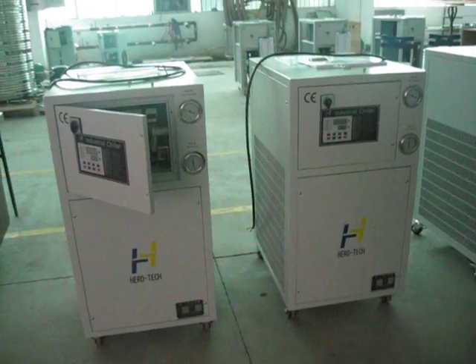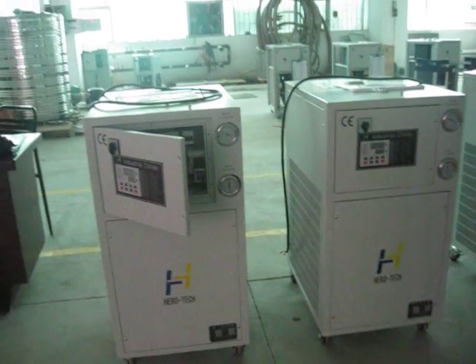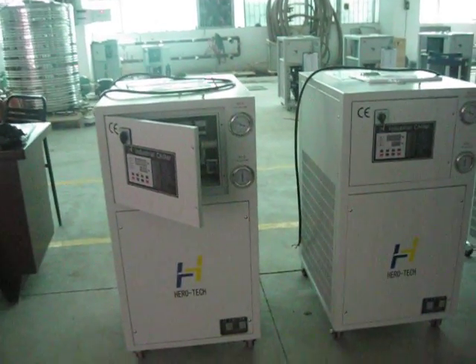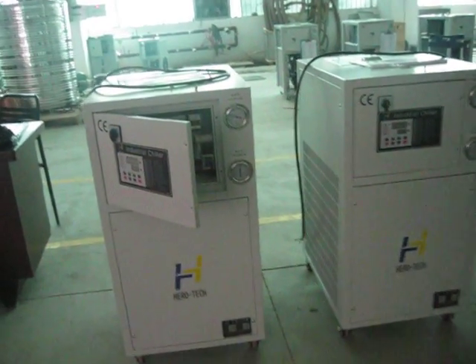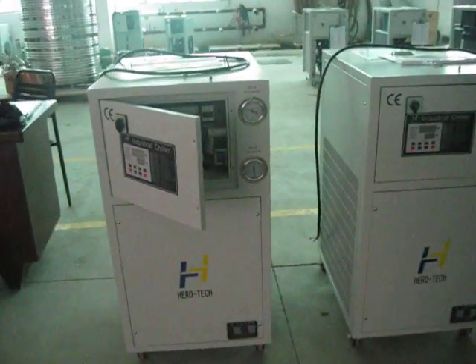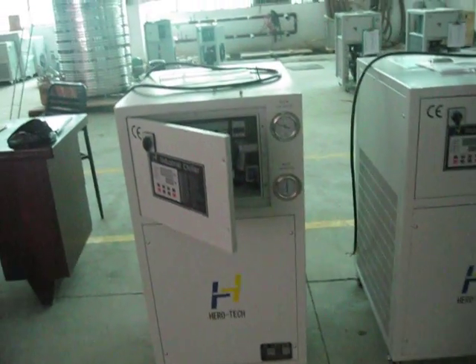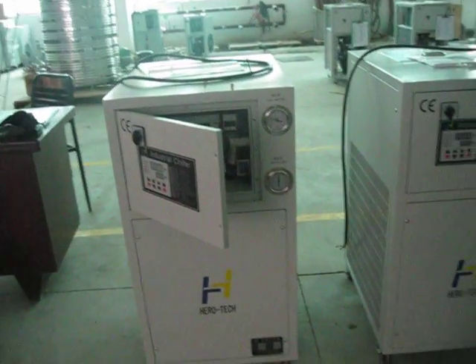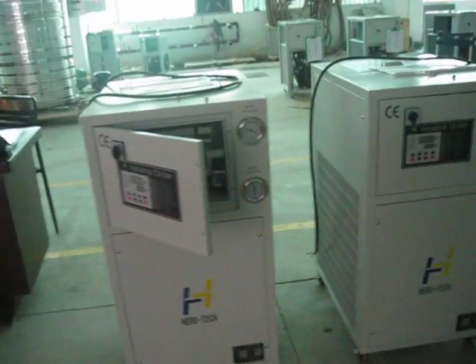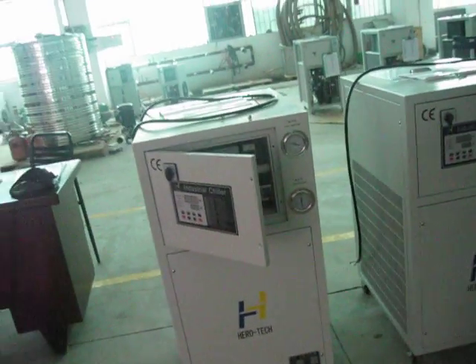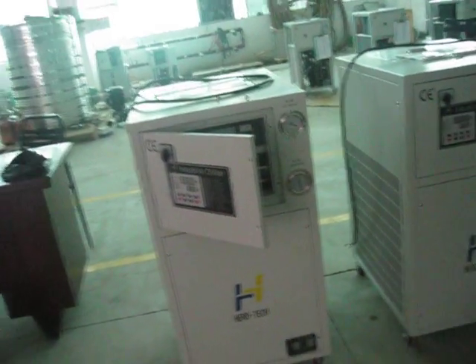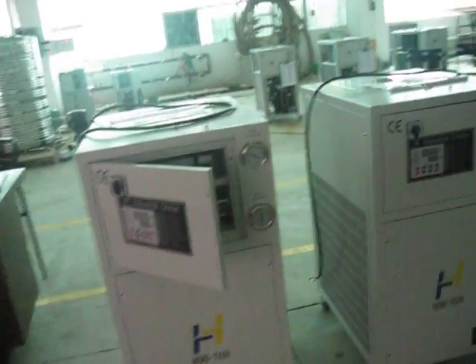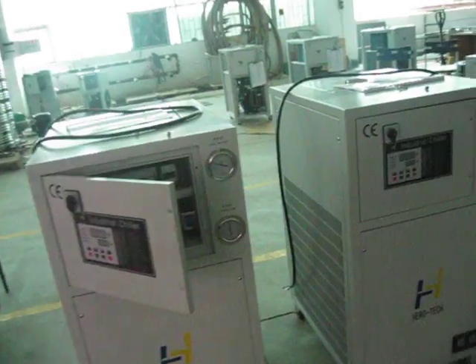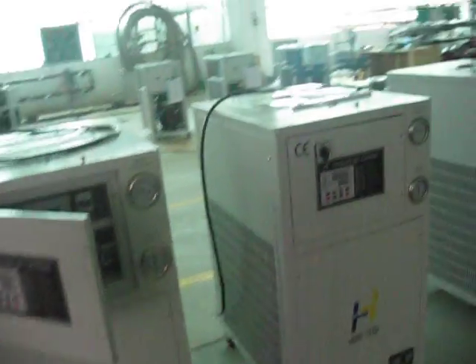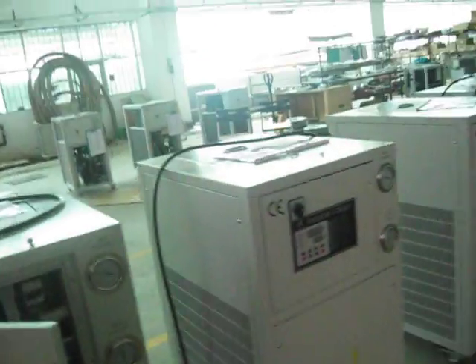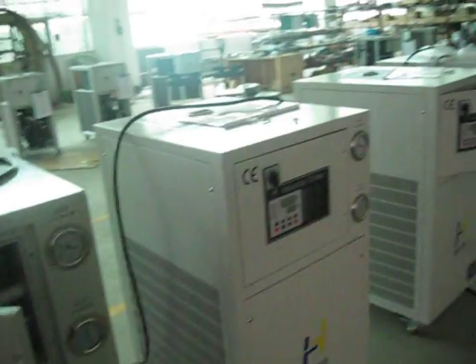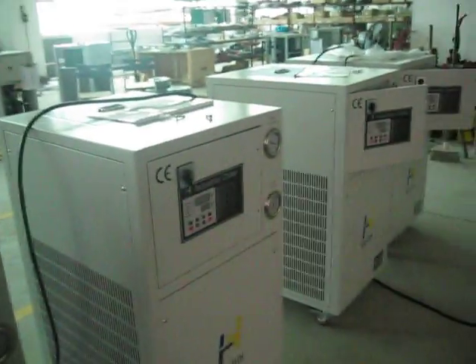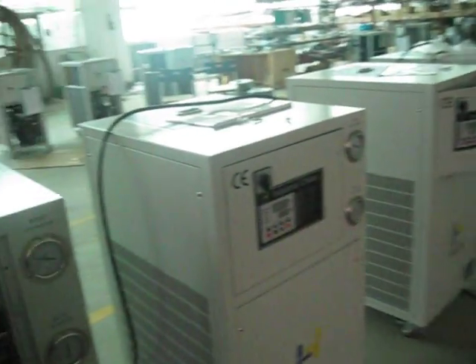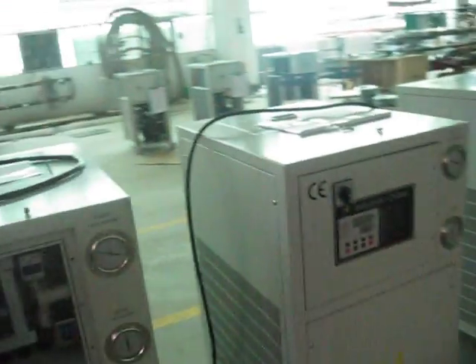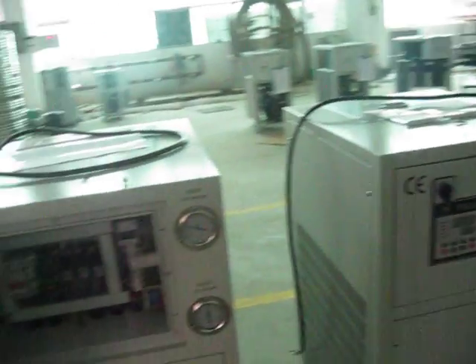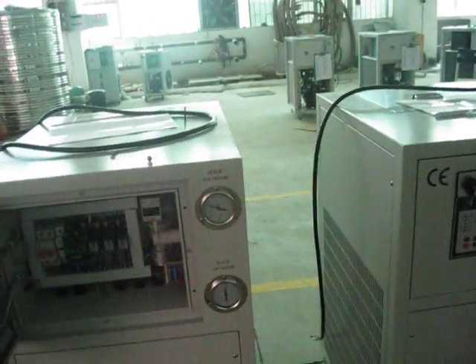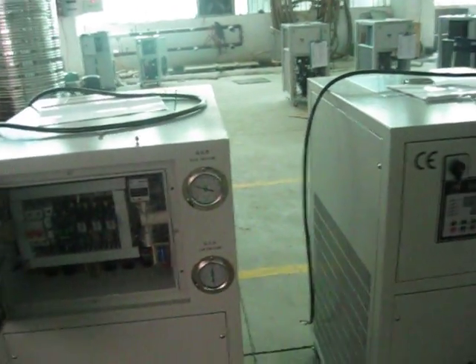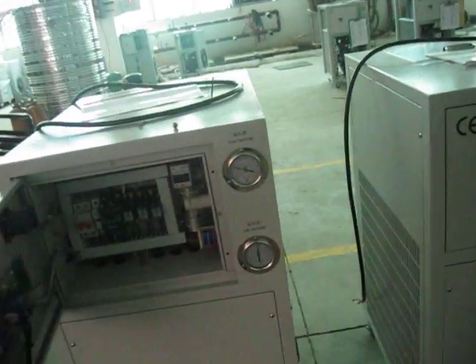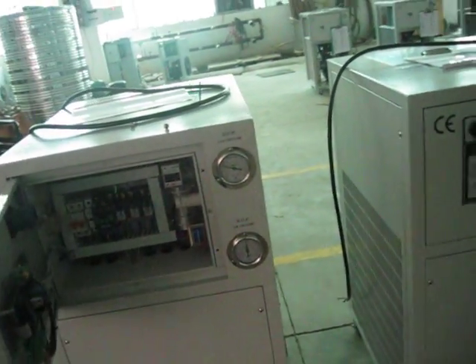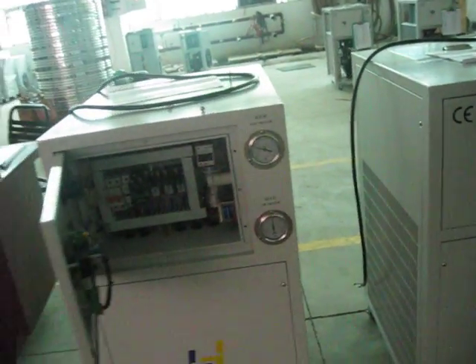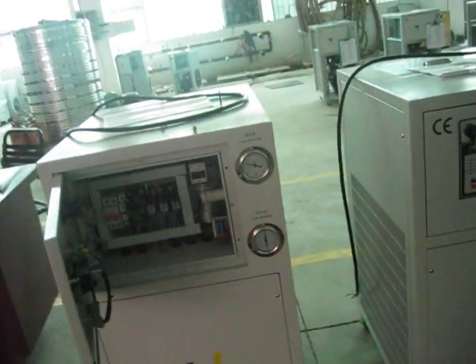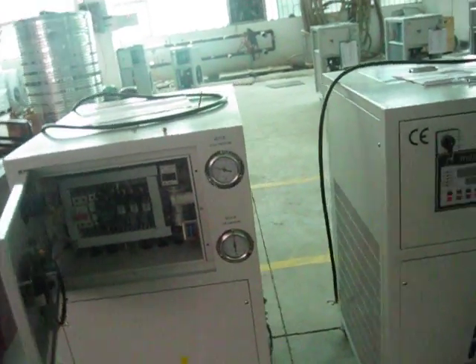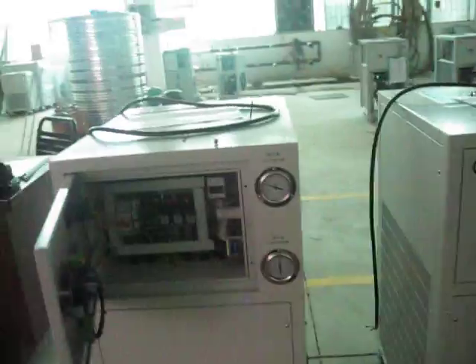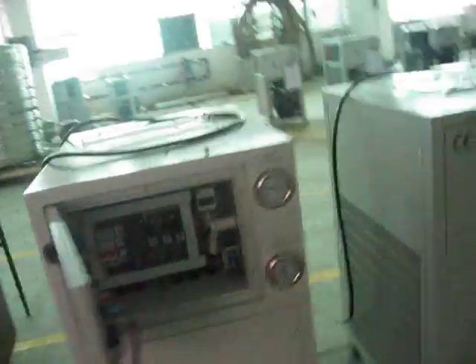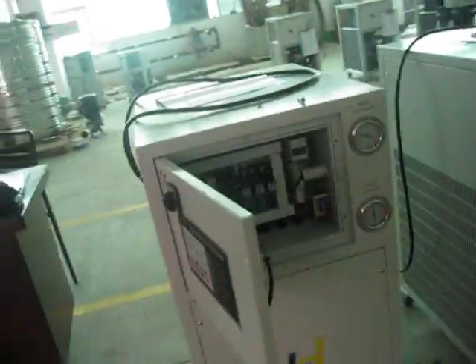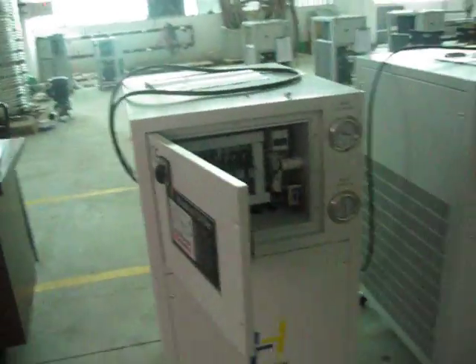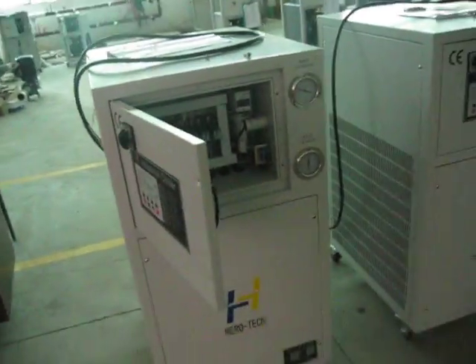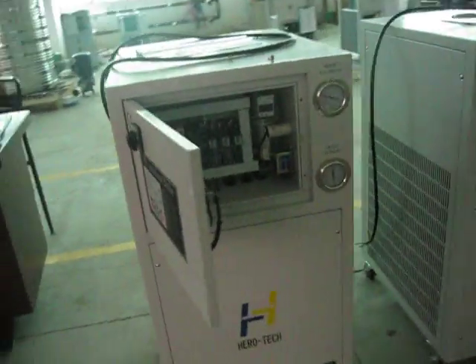This is an IAC industrial chiller, the mini one. This is 2 HP with the cooling fine LQ type.